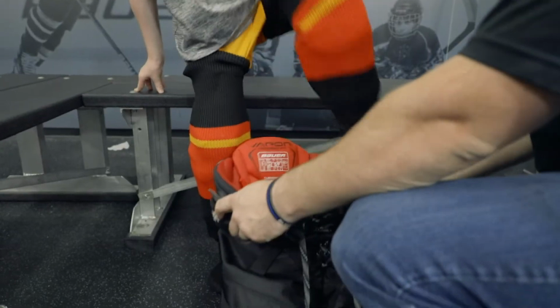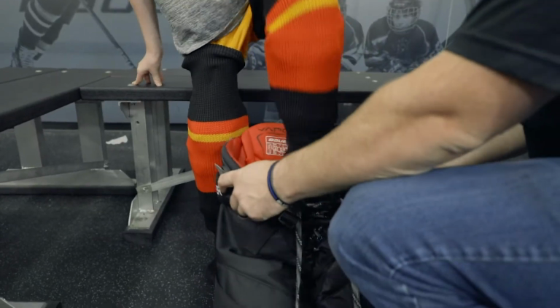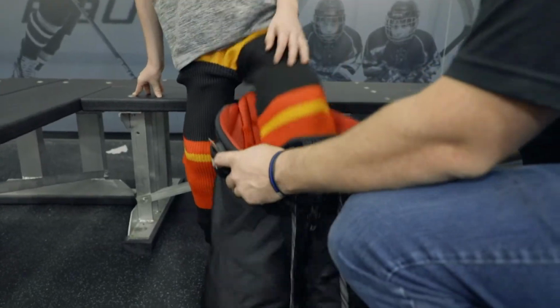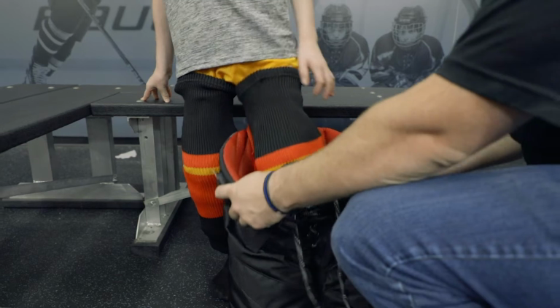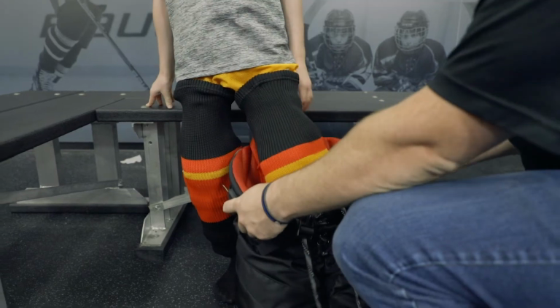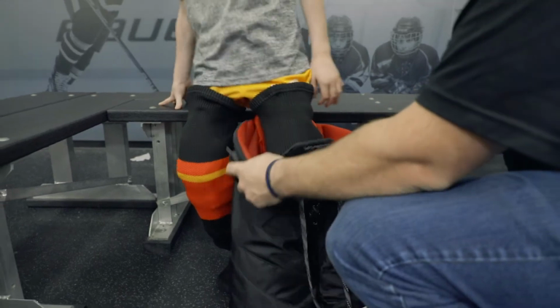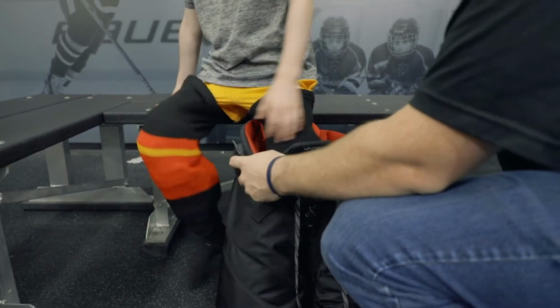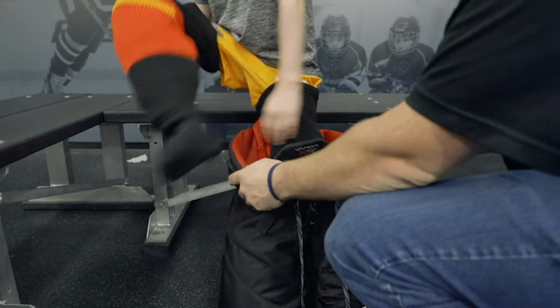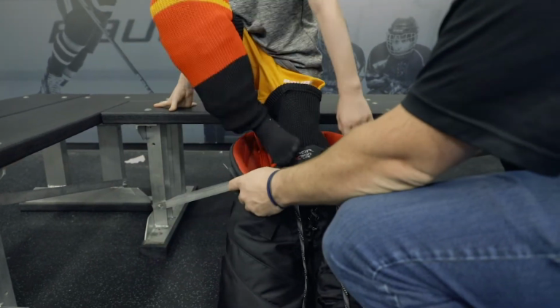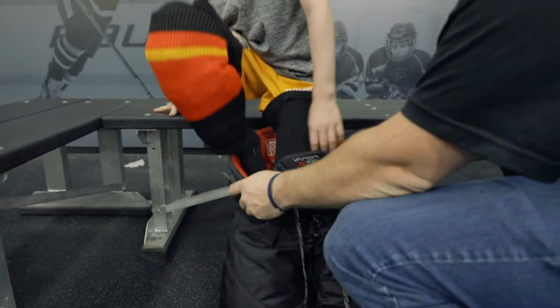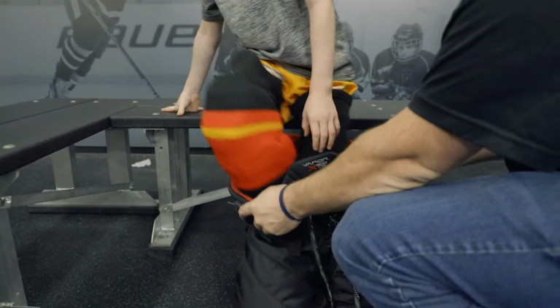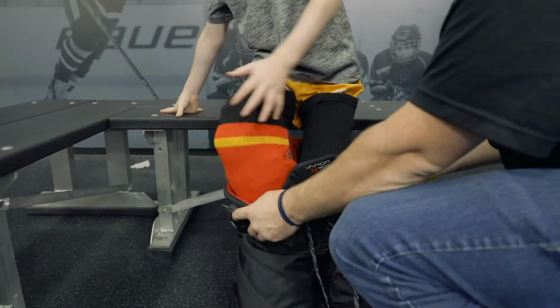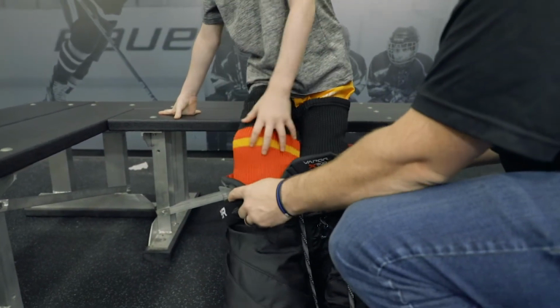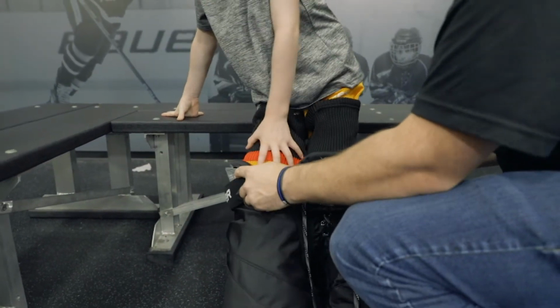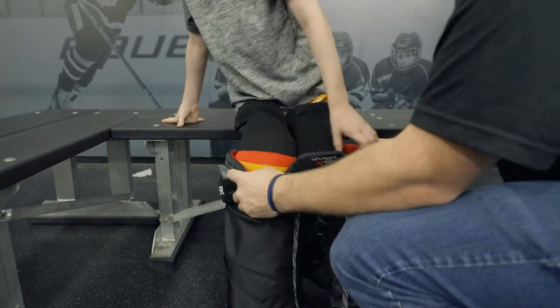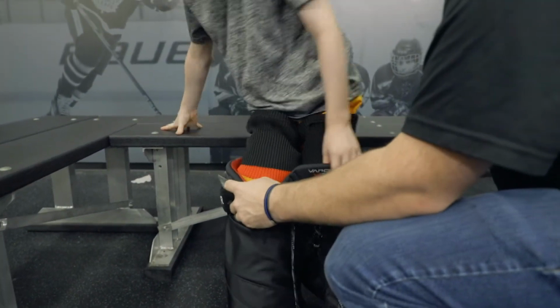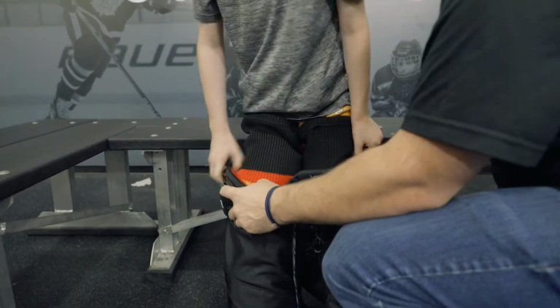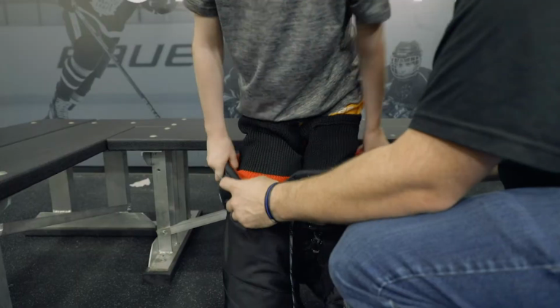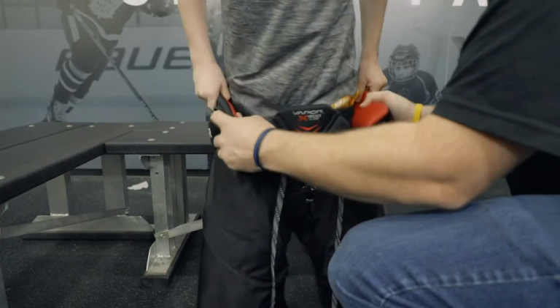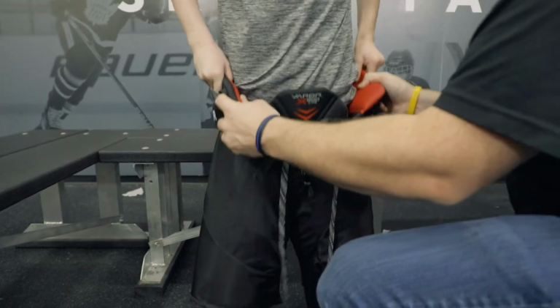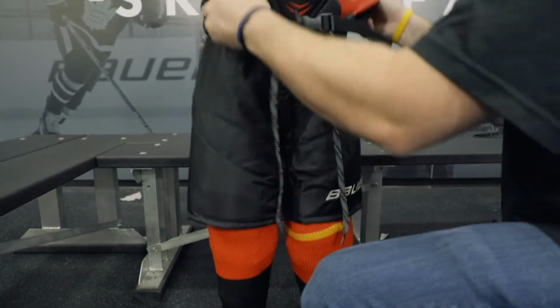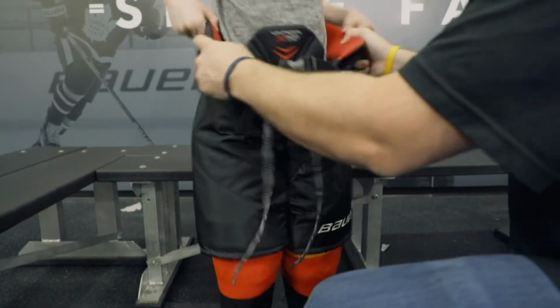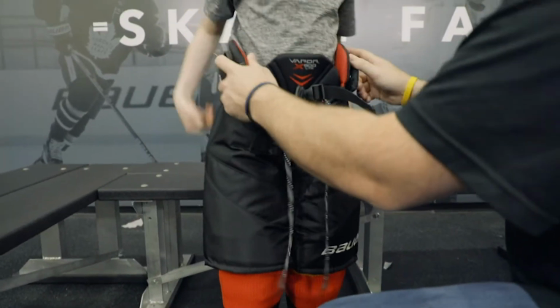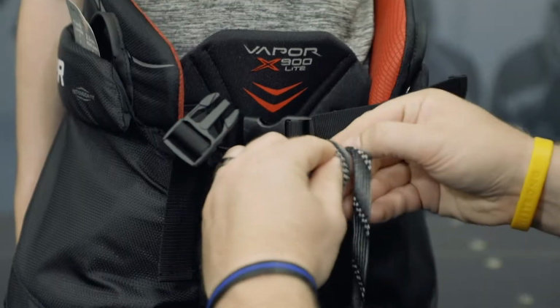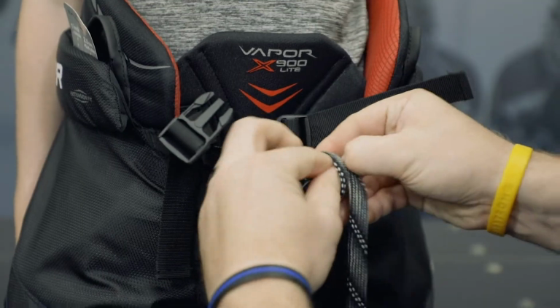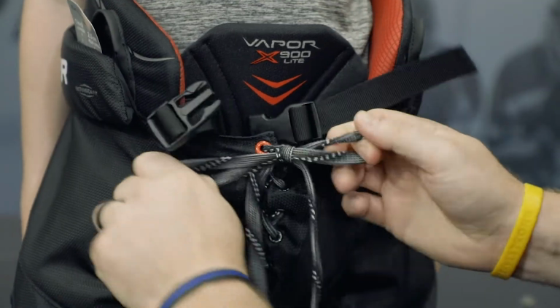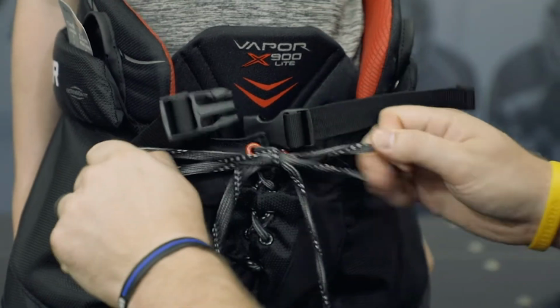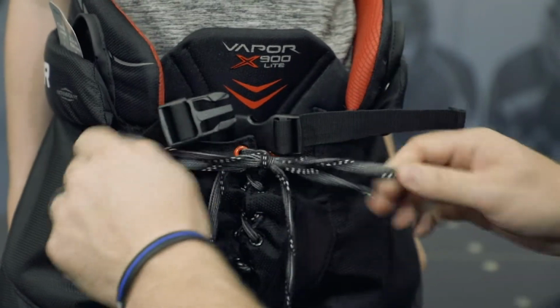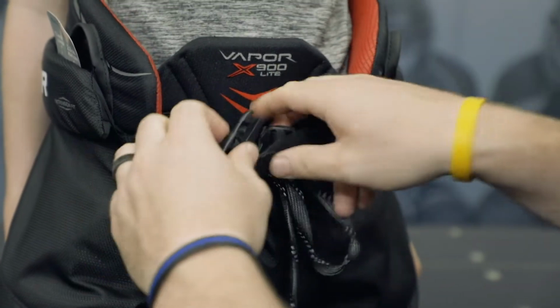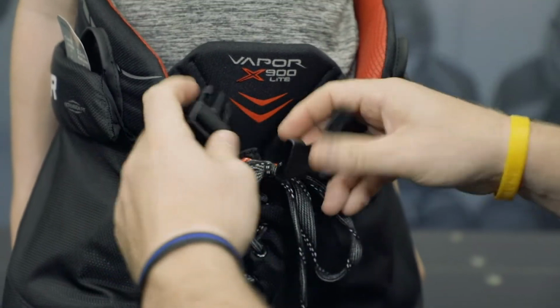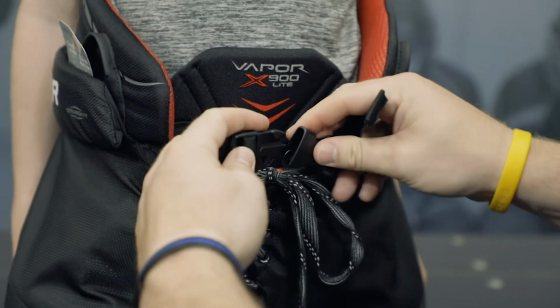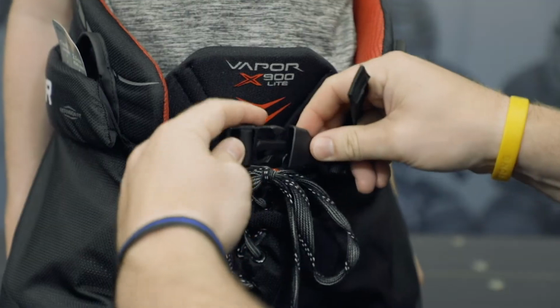Up next are the hockey pants. Step in and pull them all the way up, using the lacing and belt to secure the pants at the waist.